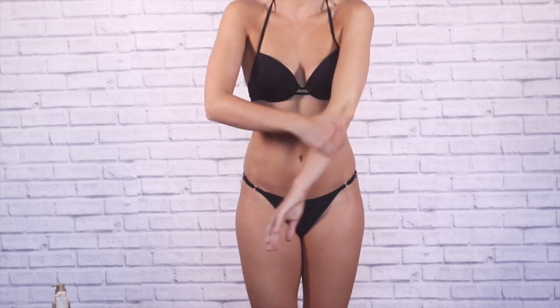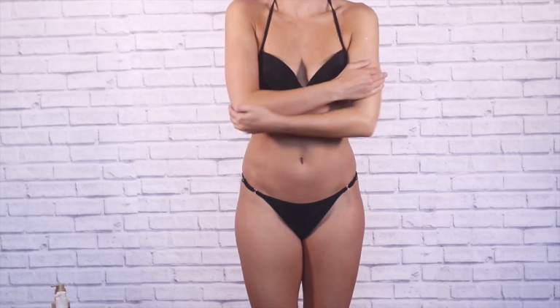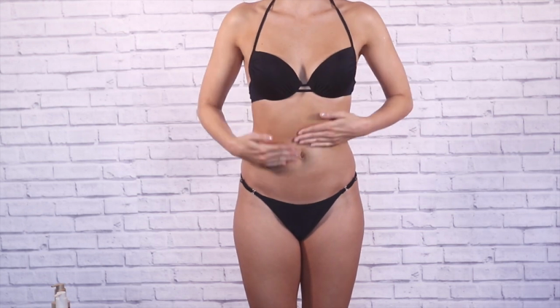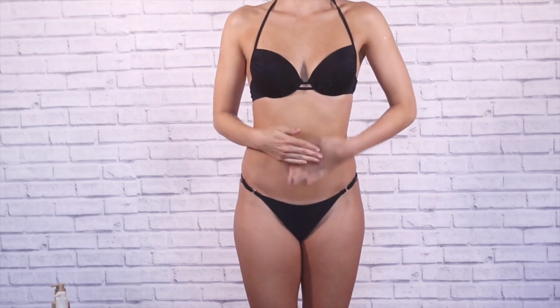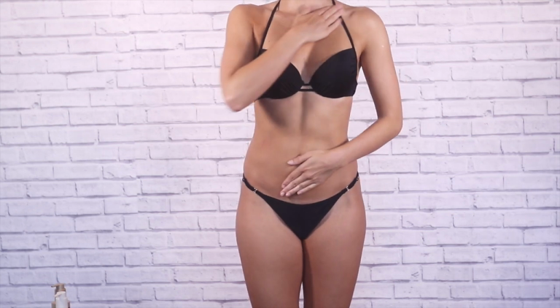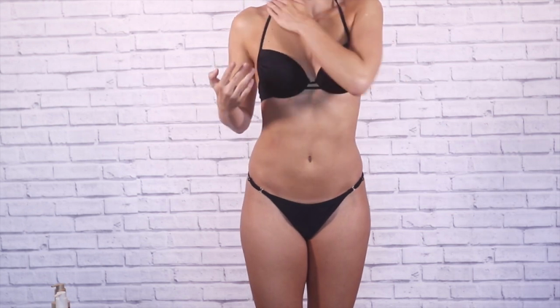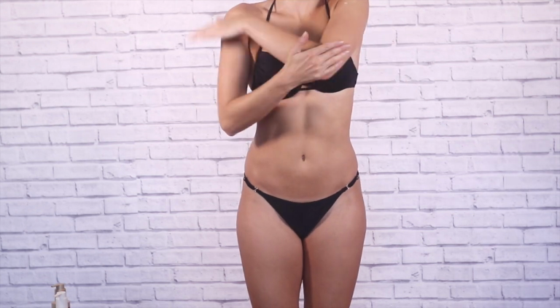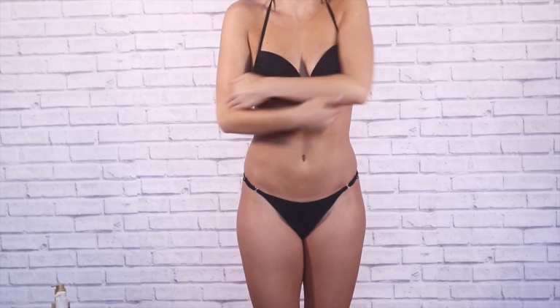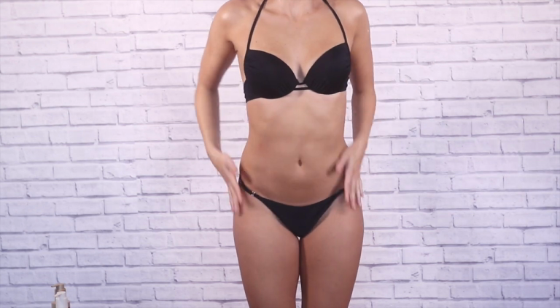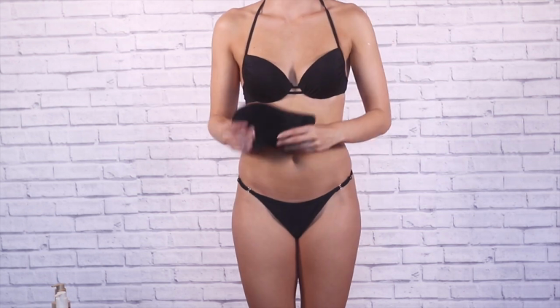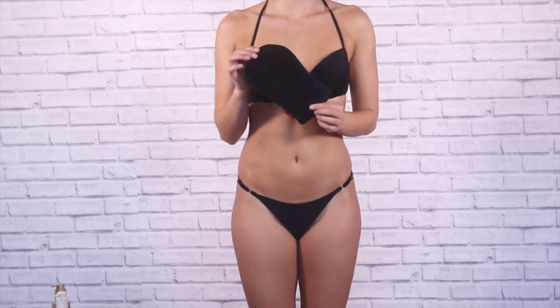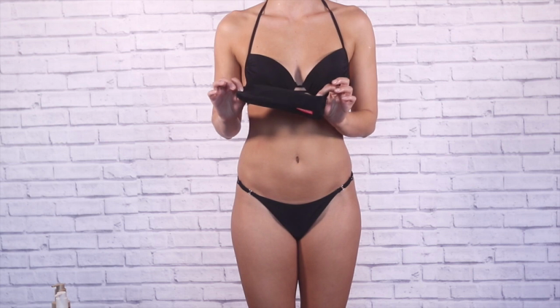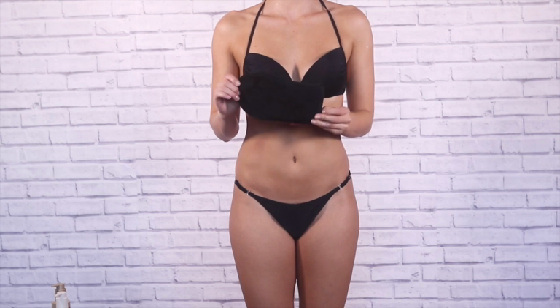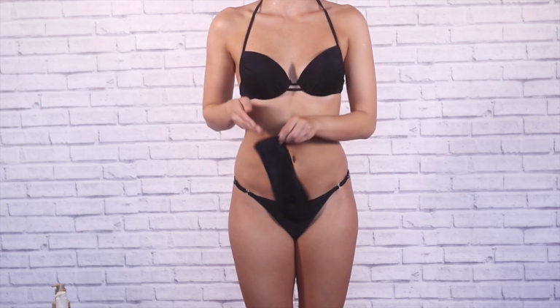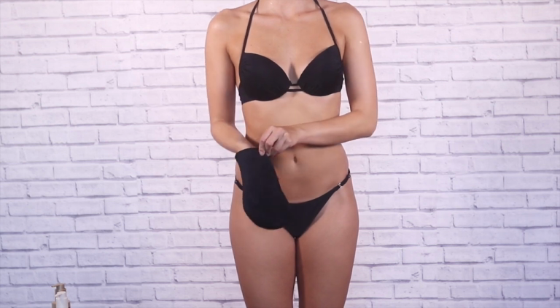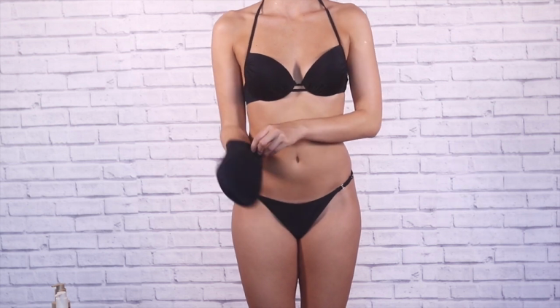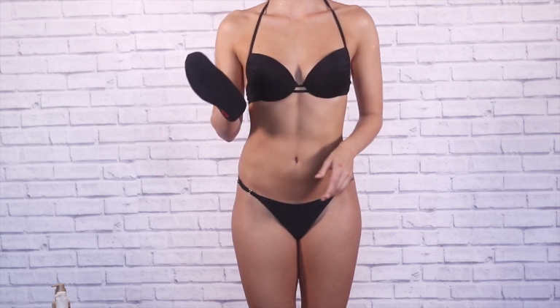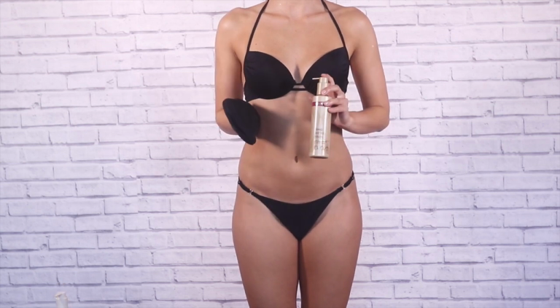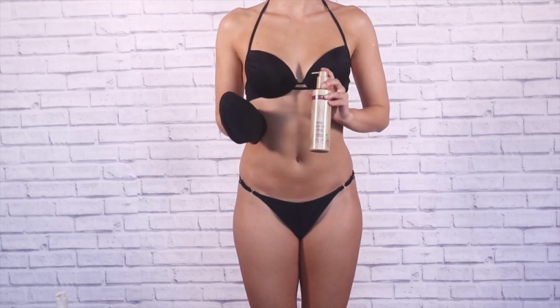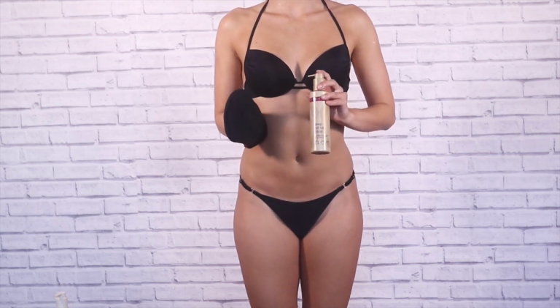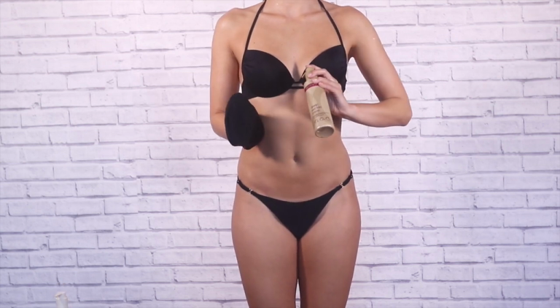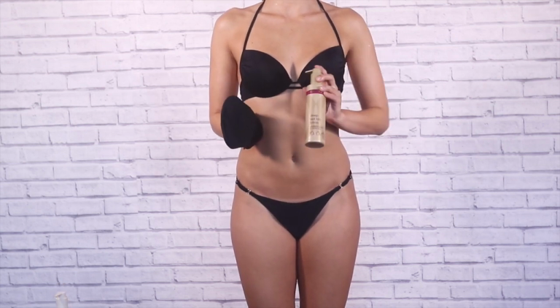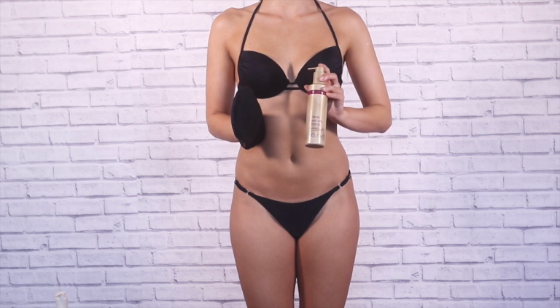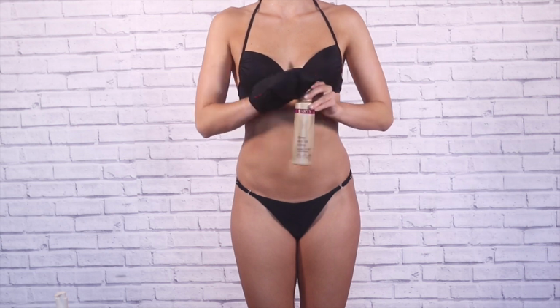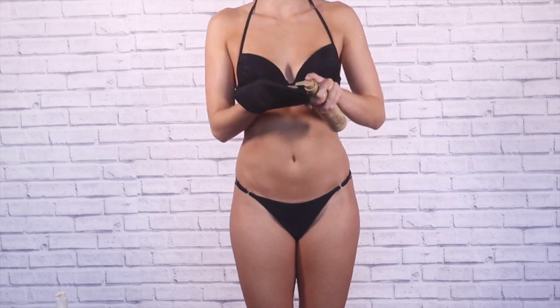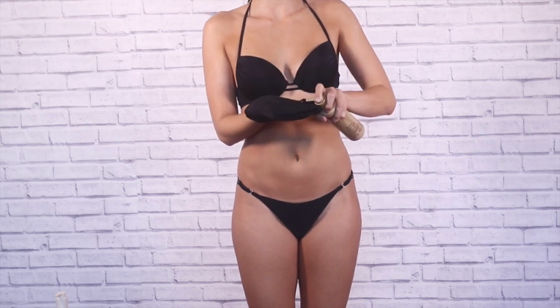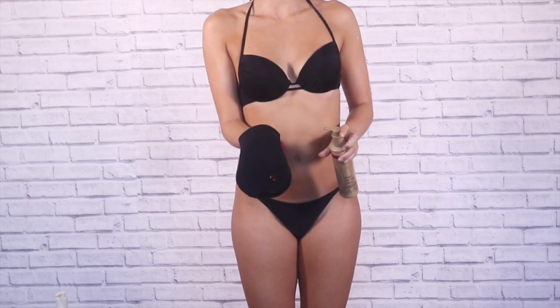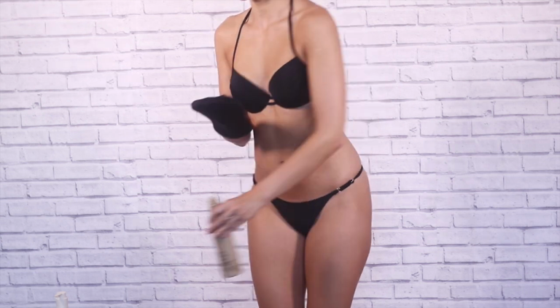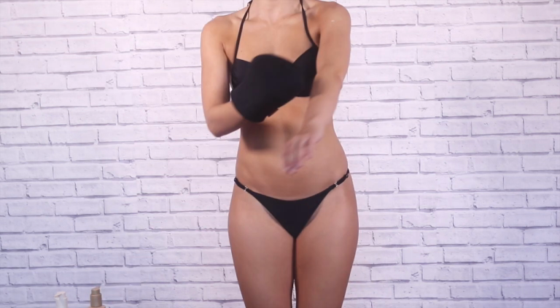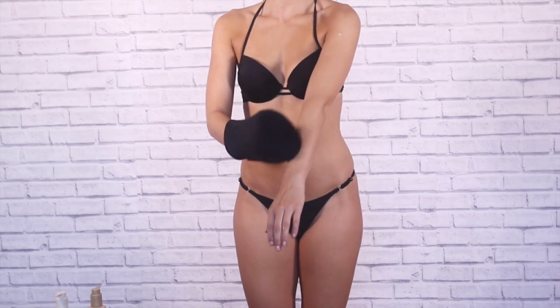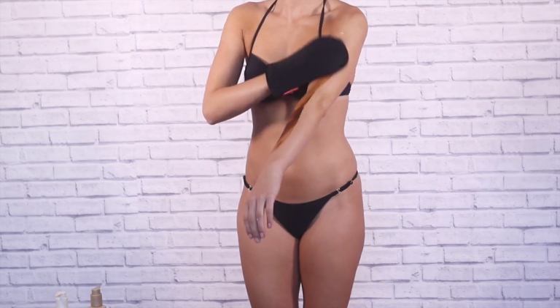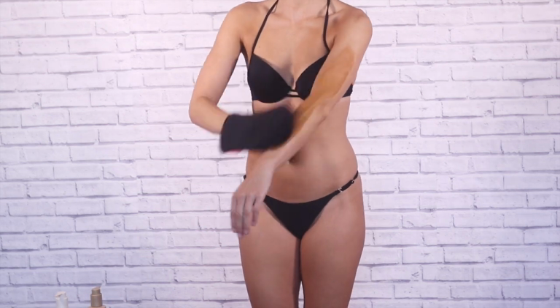It just makes it go not so patchy. Now using the Sienna X Luxury Mitt — this mitt is incredible. It is vital to use a good mitt in order to maintain a streak-free tan.